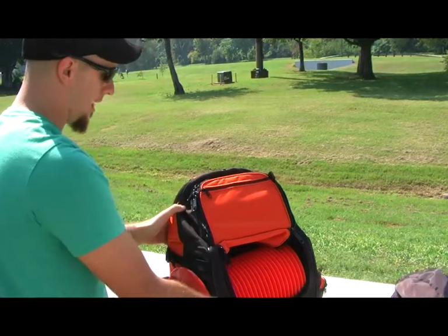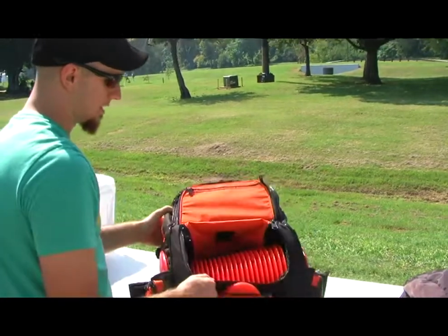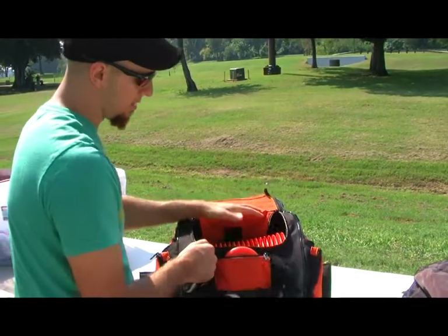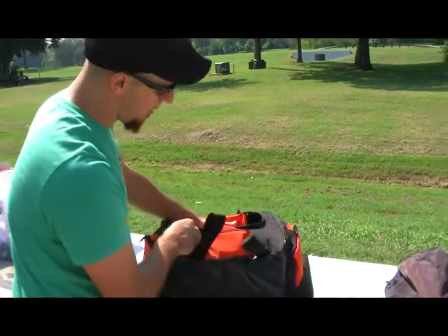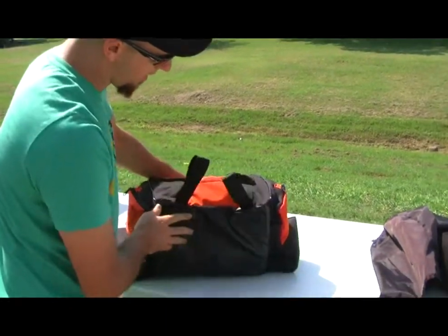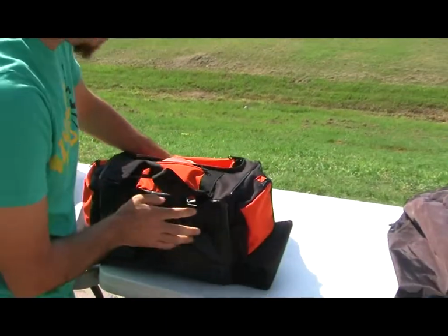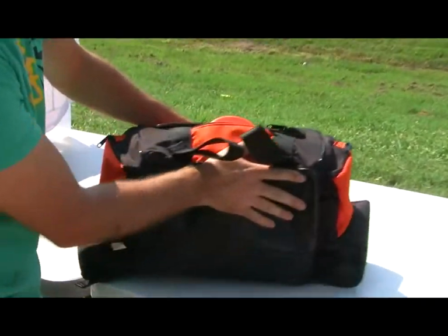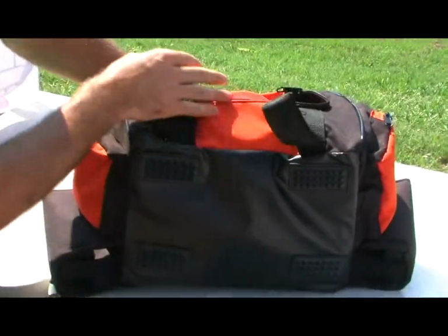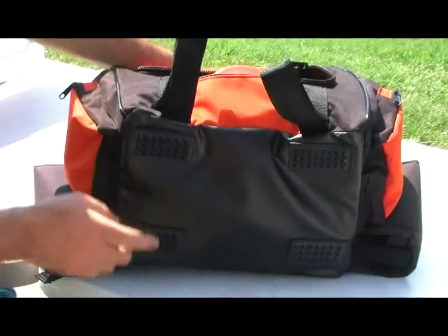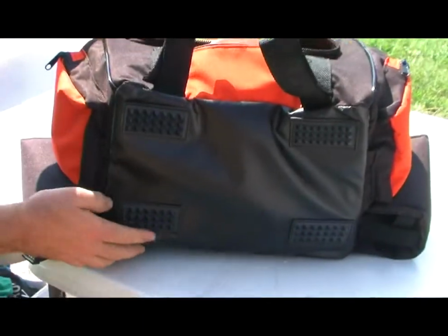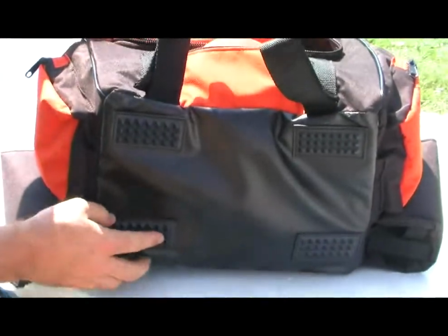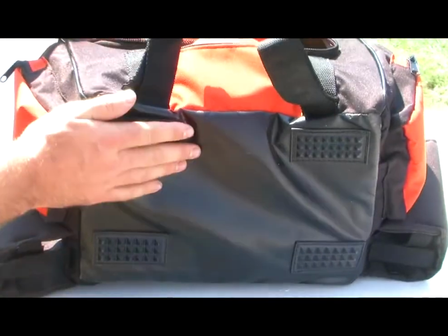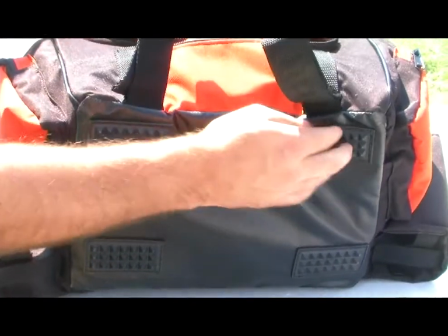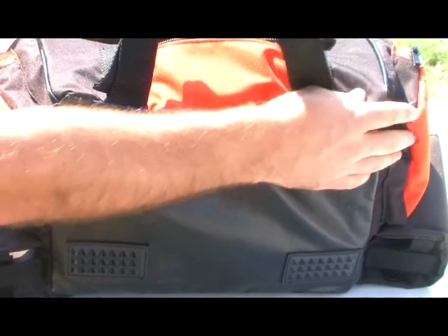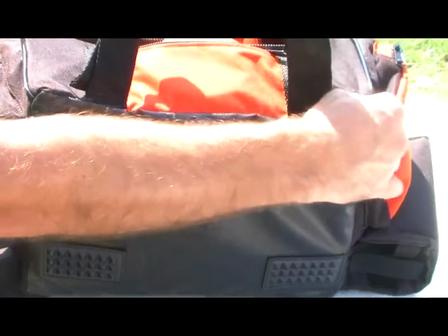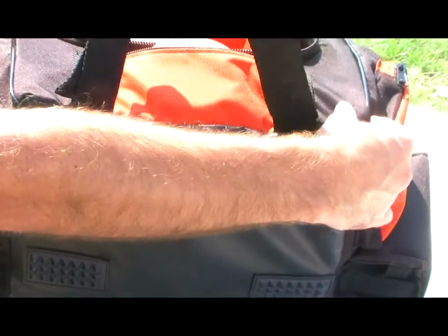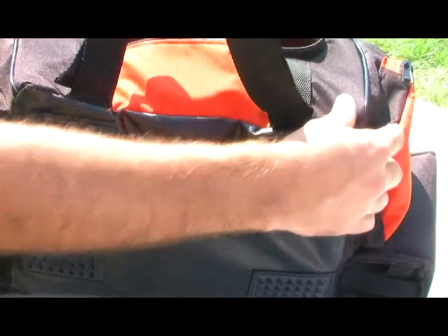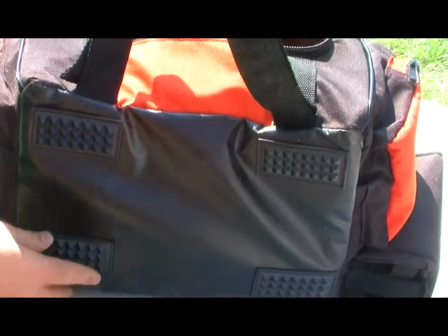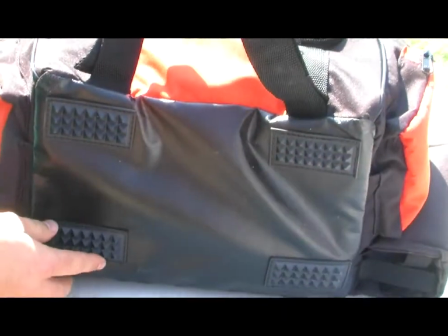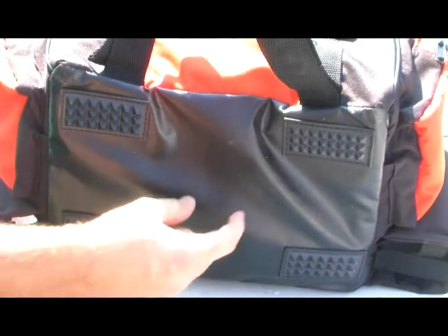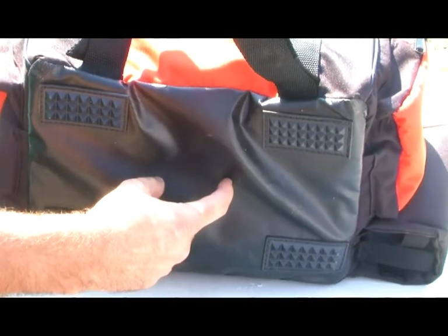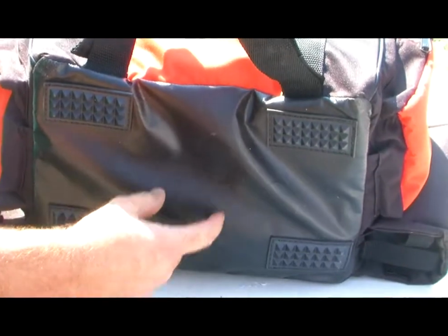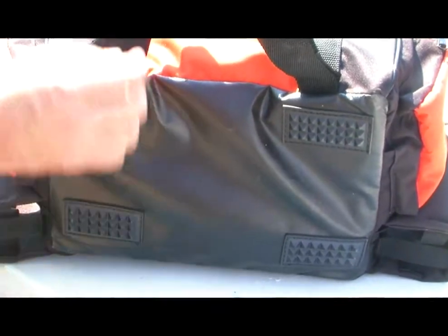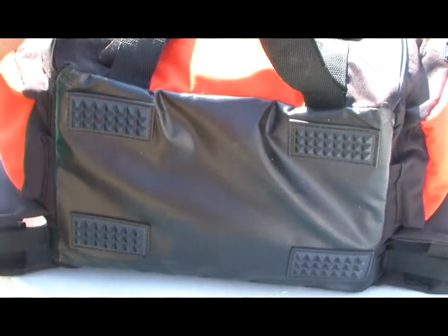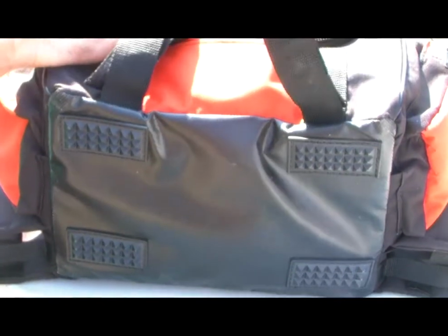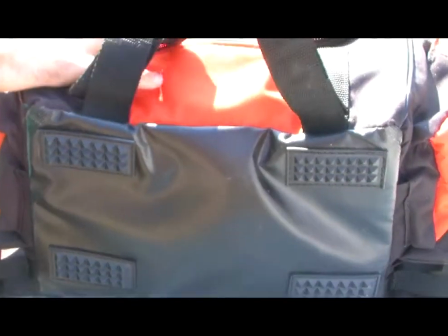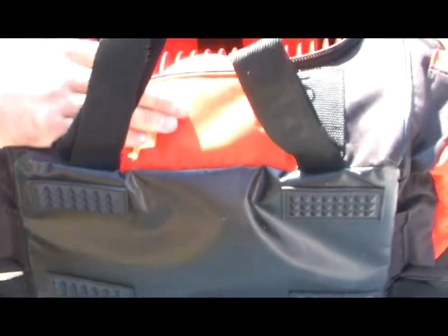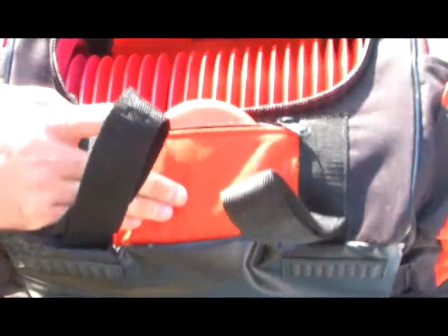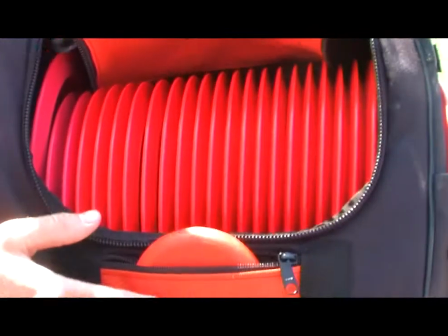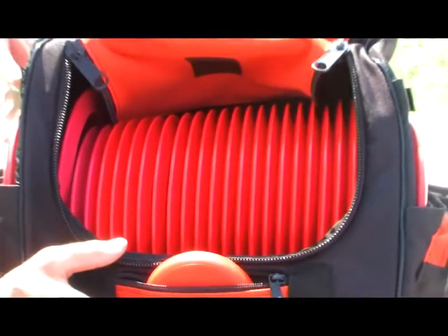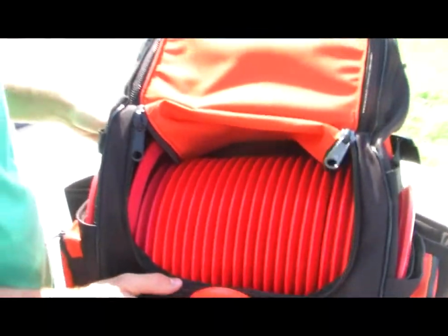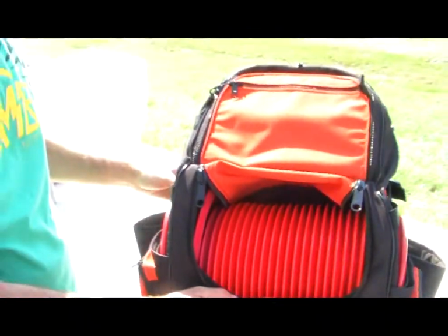Last thing is the bottom right here. The bottom of the bag has these feet that protect you from wear, and there will also be one more right here dead center just to help prevent more wear on the bottom.